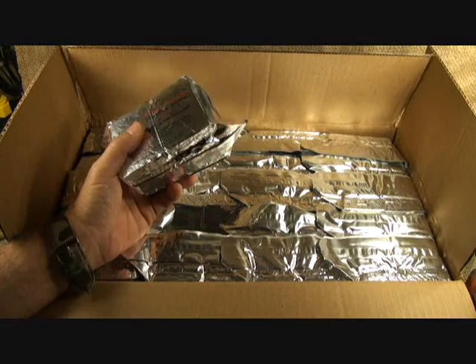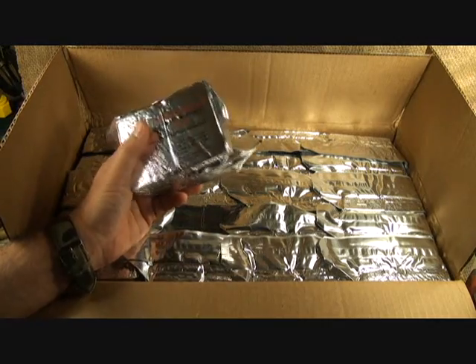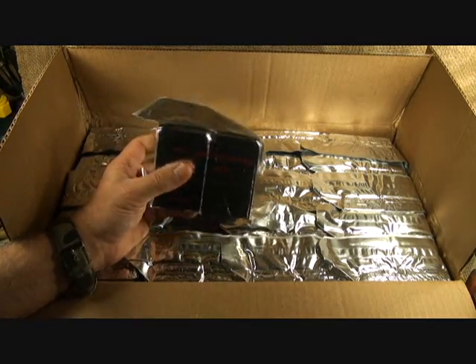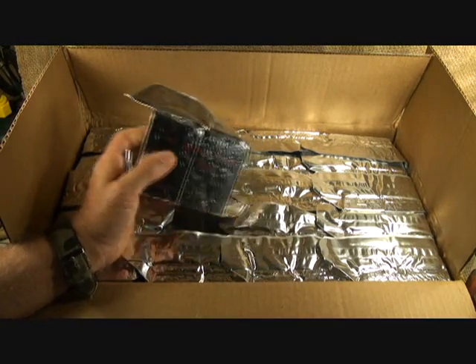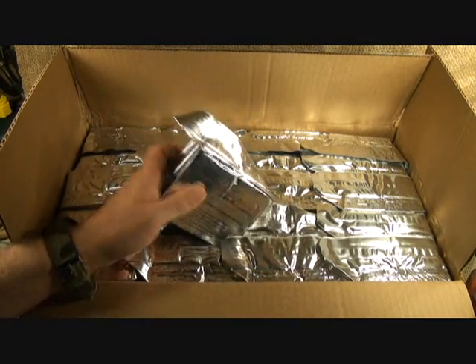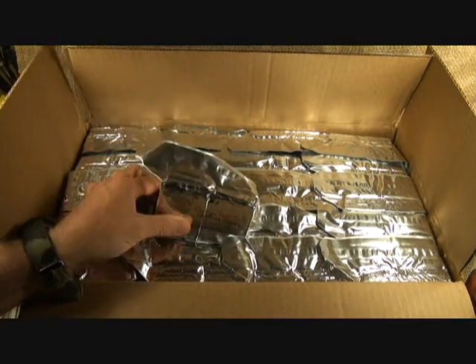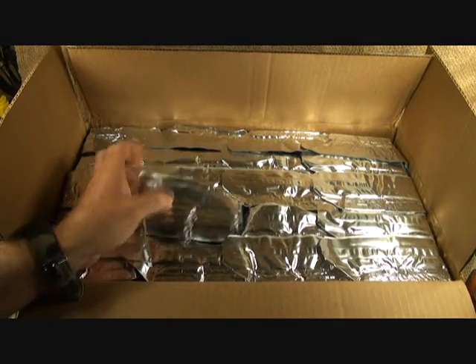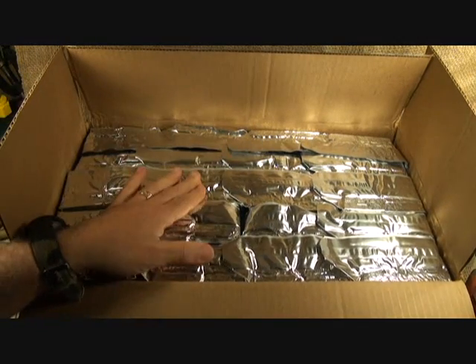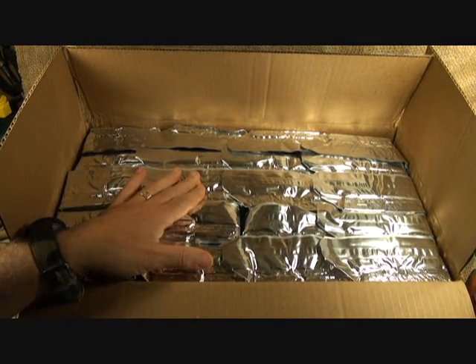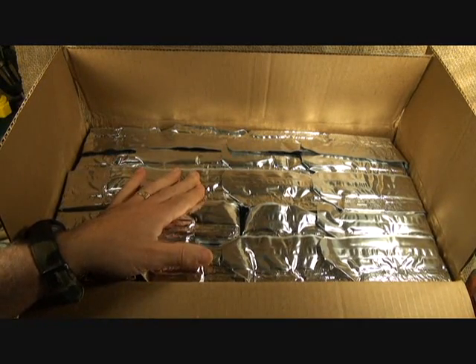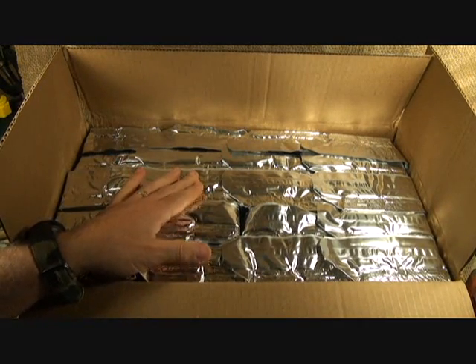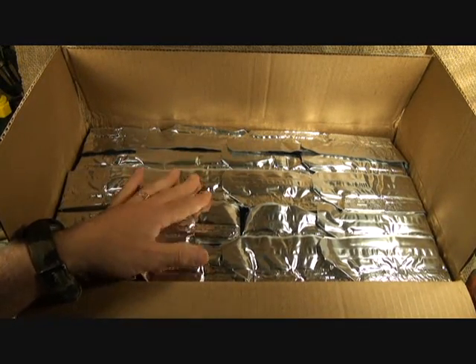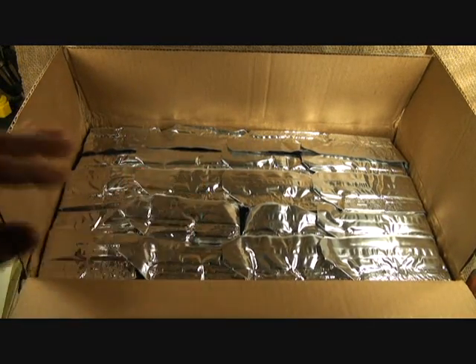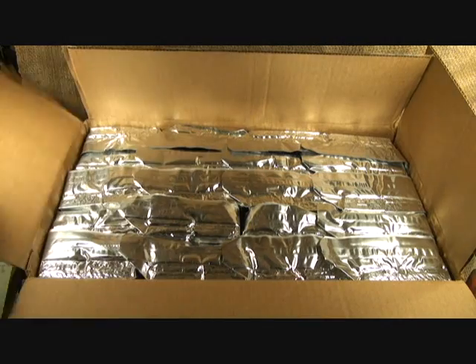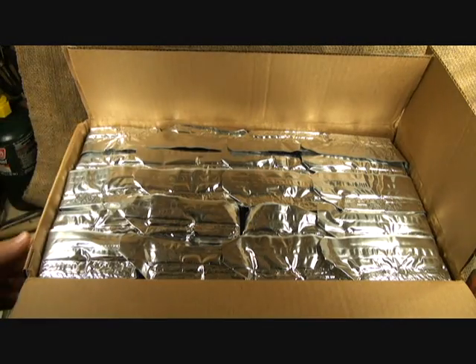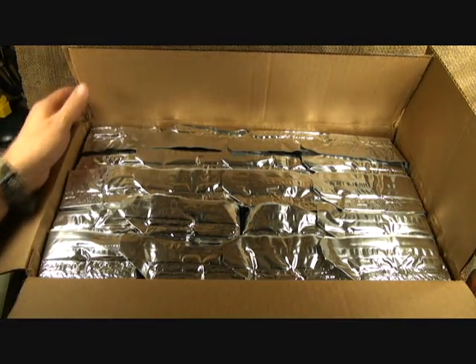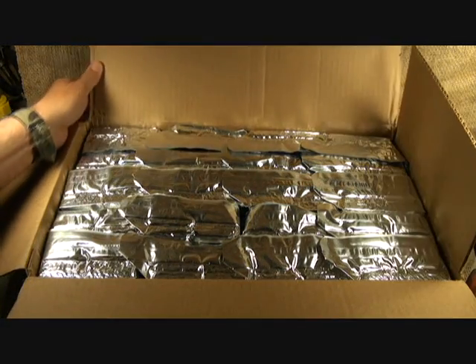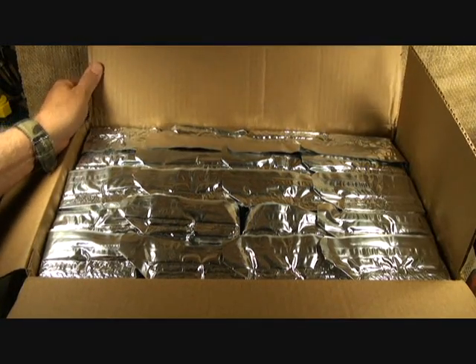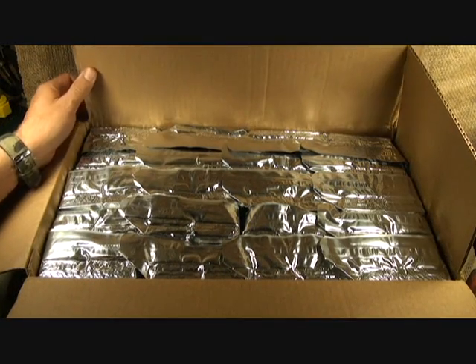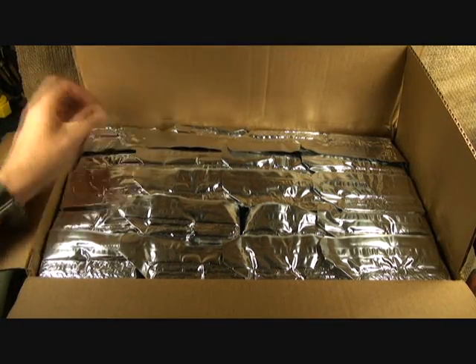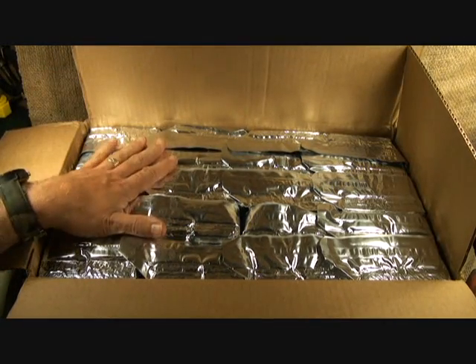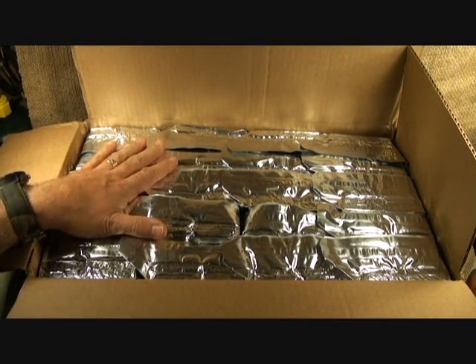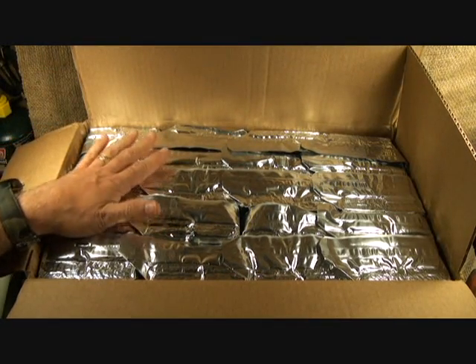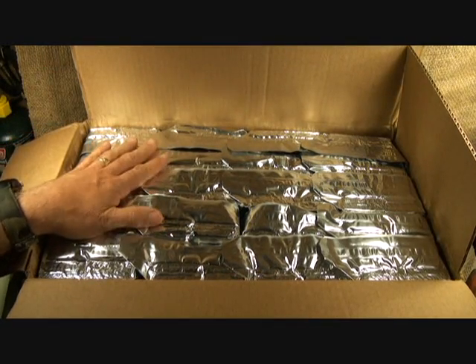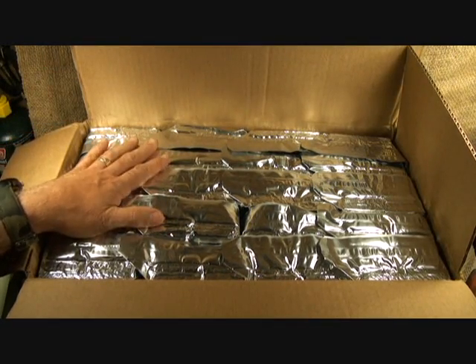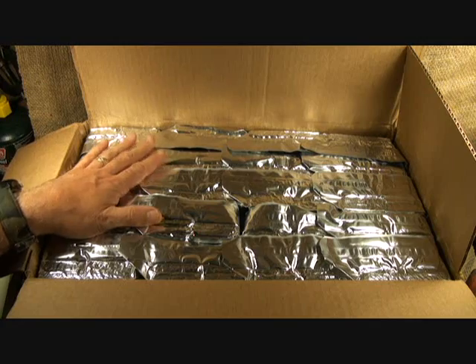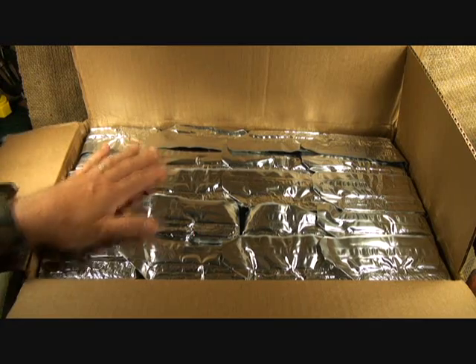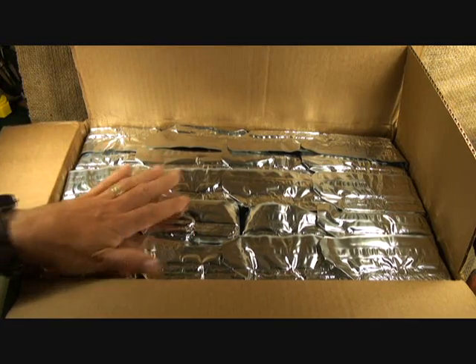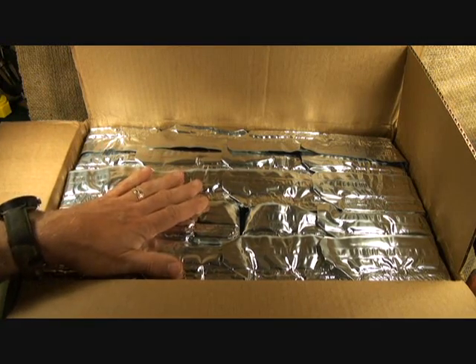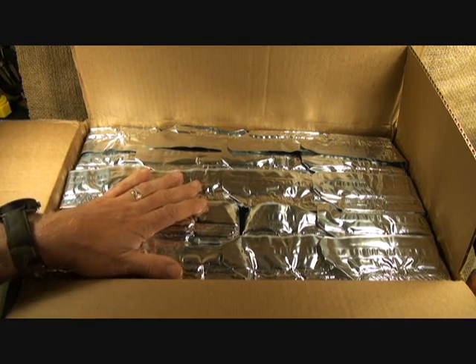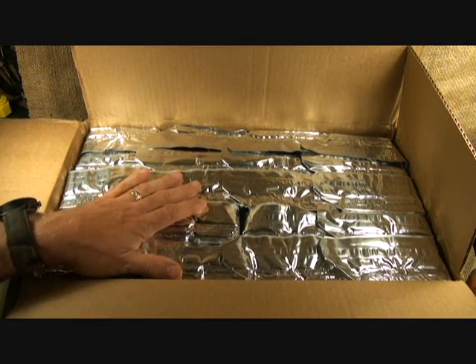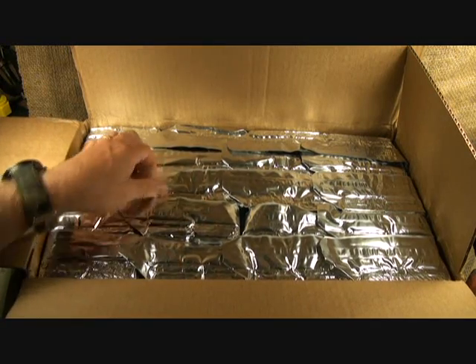So we decided to go ahead and order a whole case of these, and we're actually doing this for our group. We have a small prepper group, and we're working on our bug-out bags right now, so this came in just at the right time.